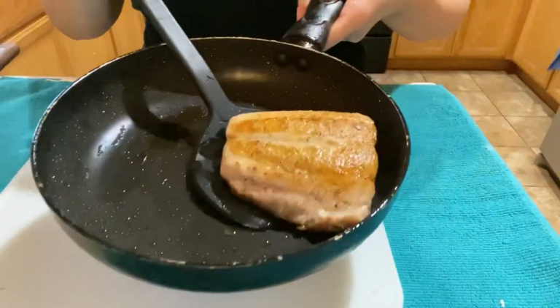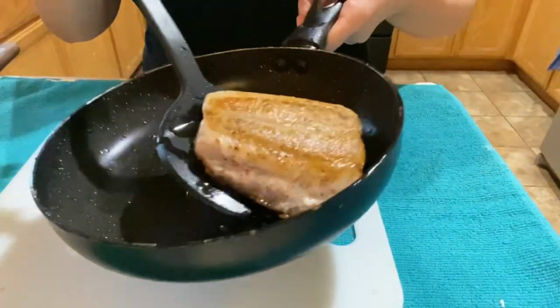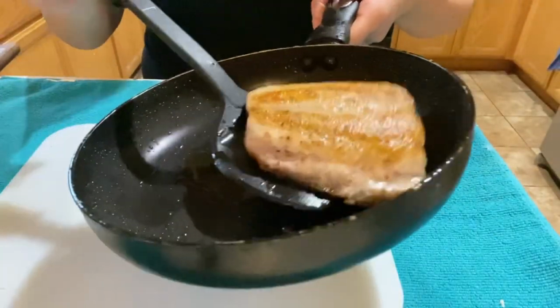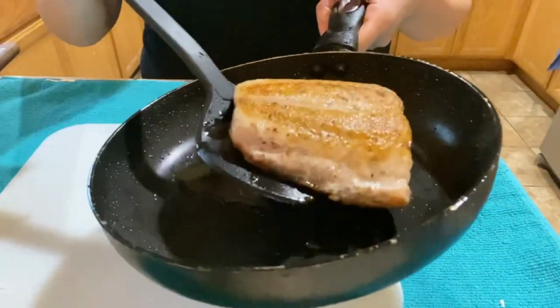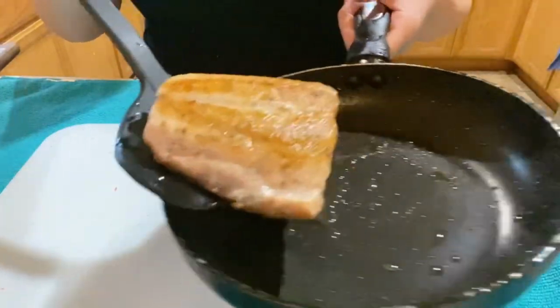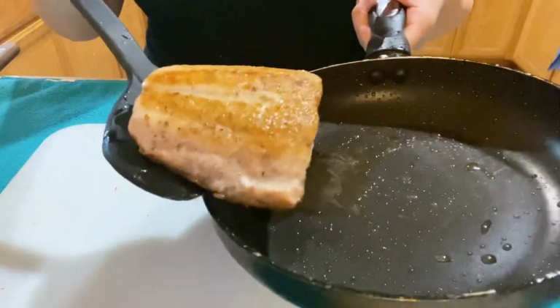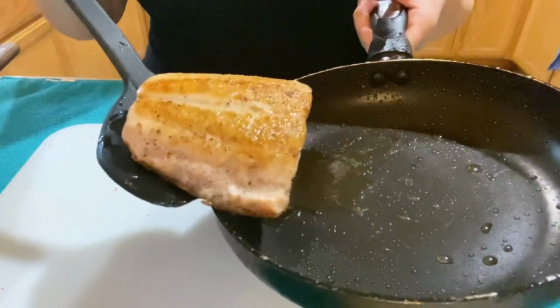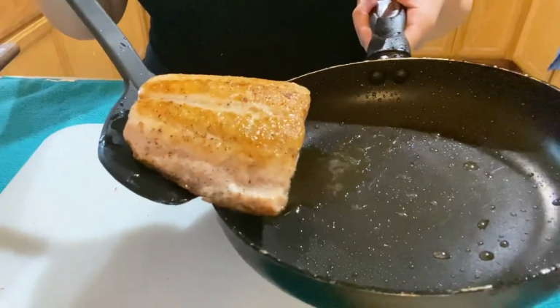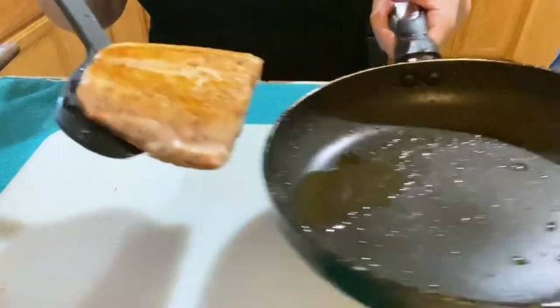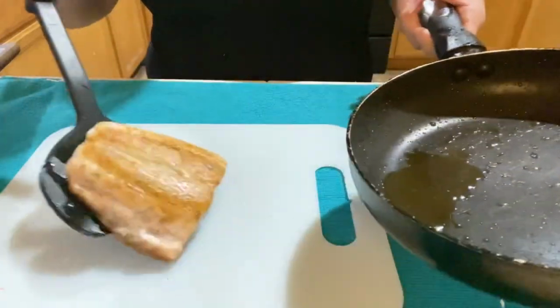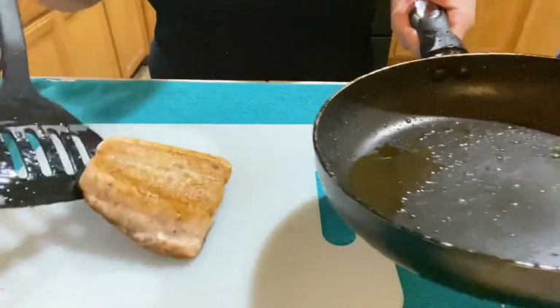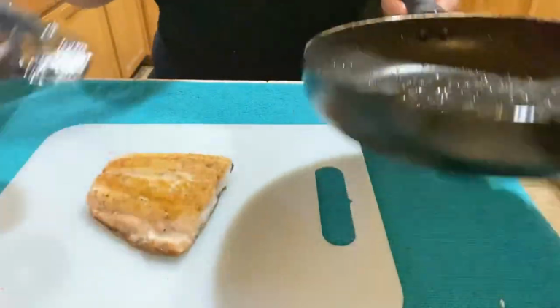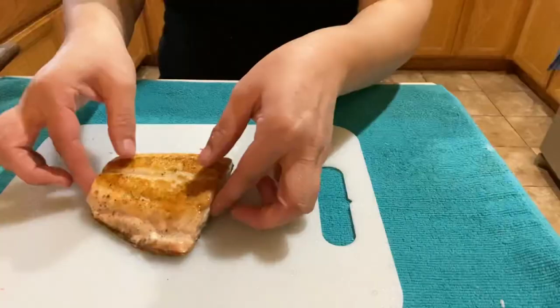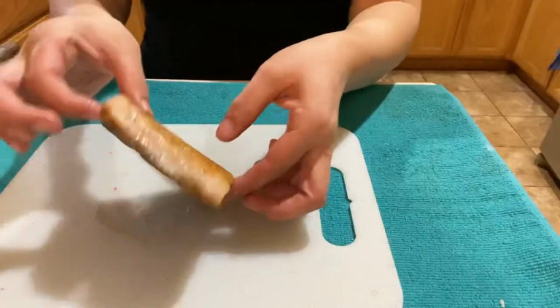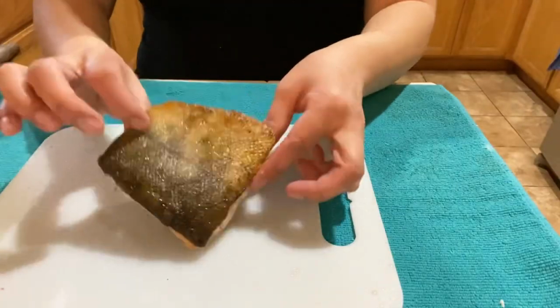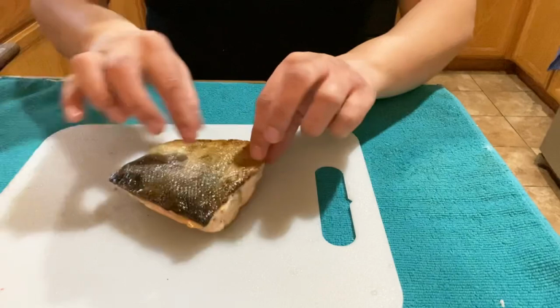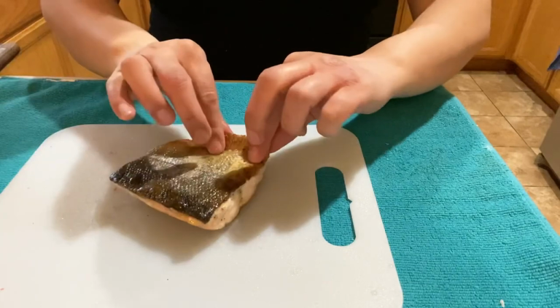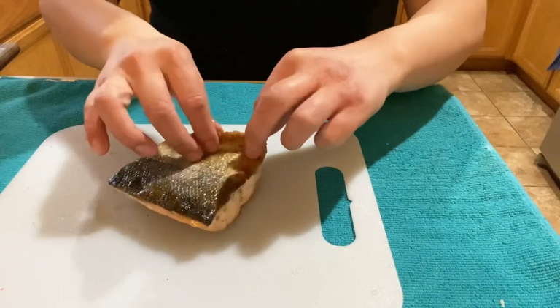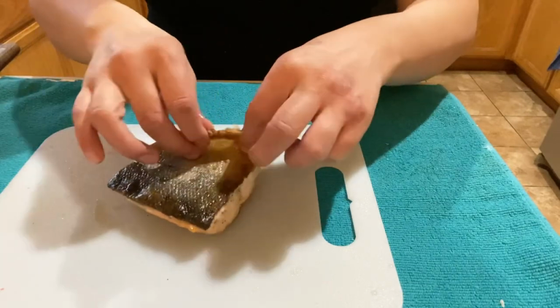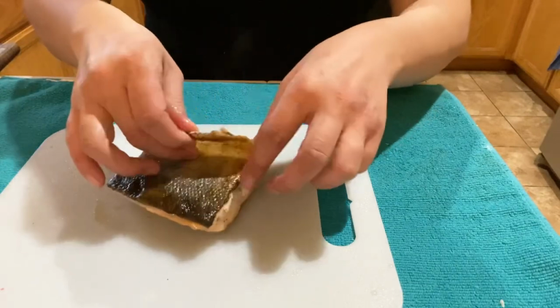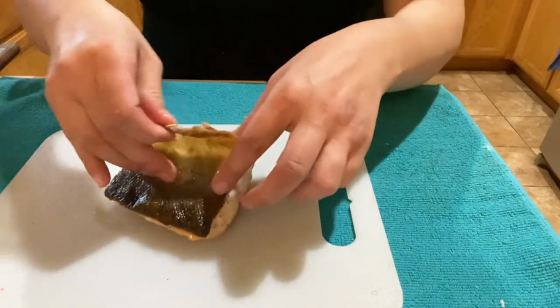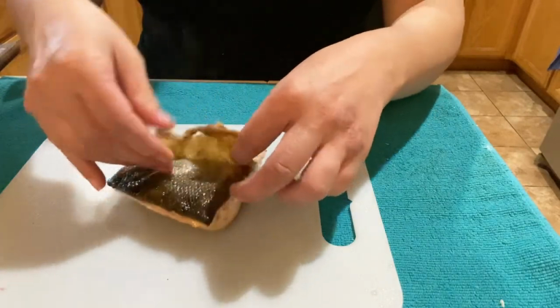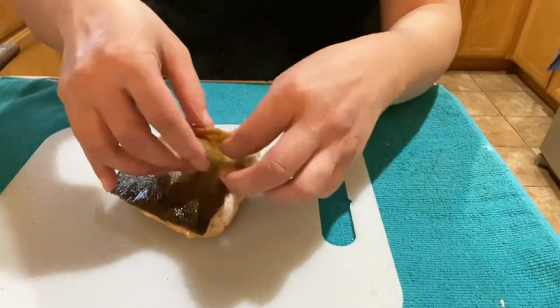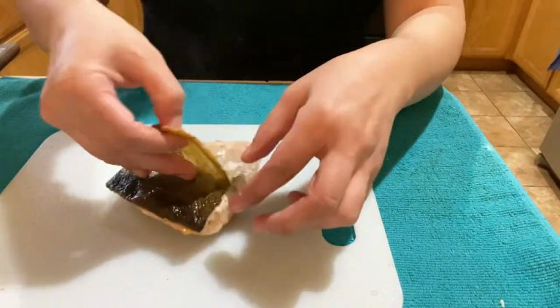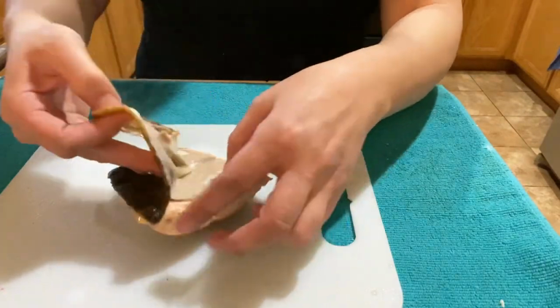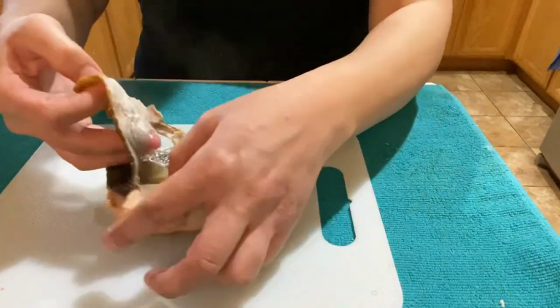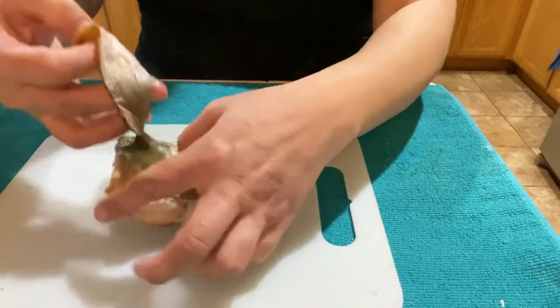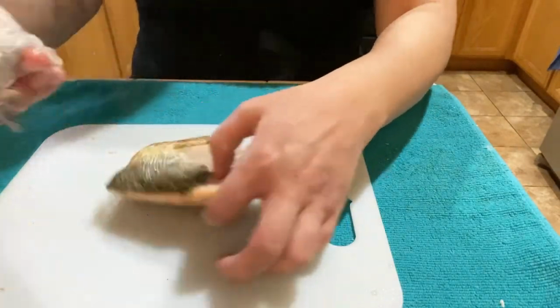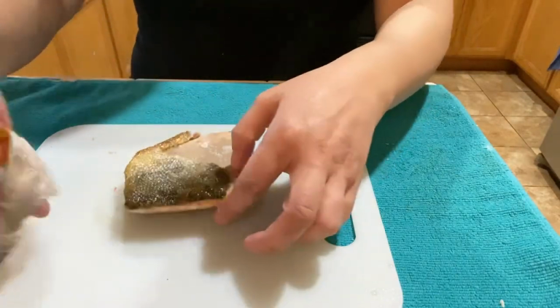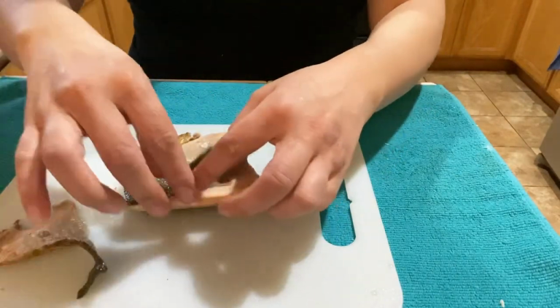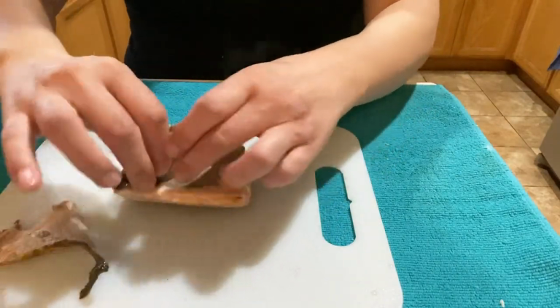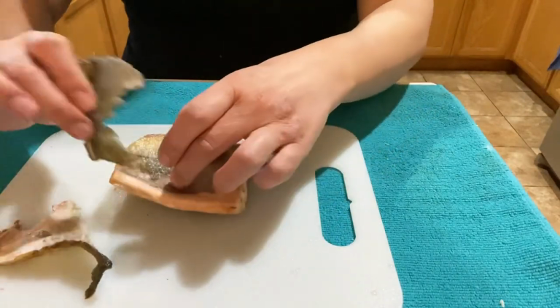For the salmon, we're not going to need the skin, so I'm going to peel the skin off and then slice the salmon into smaller pieces.